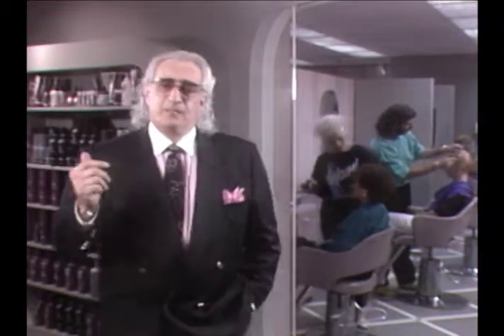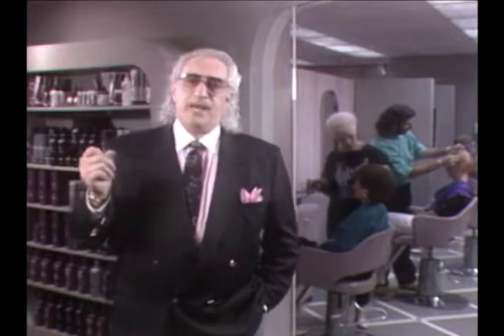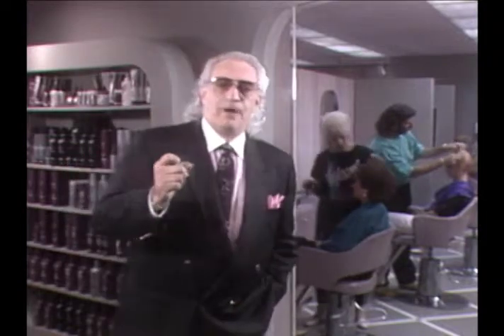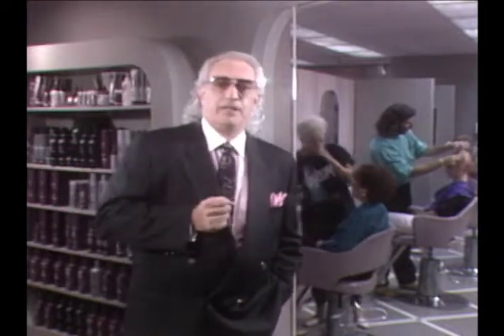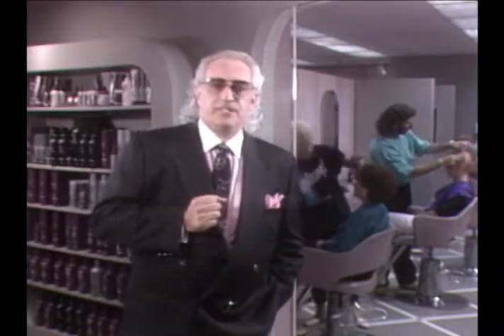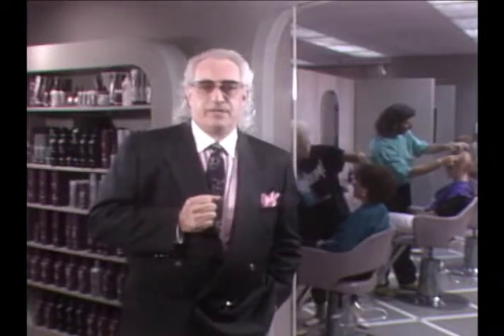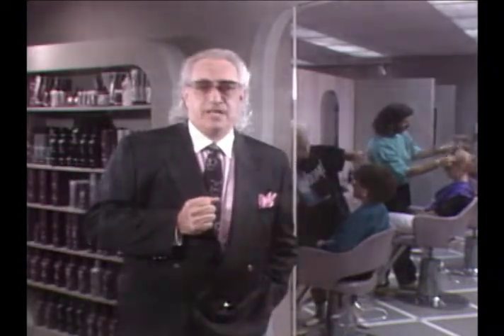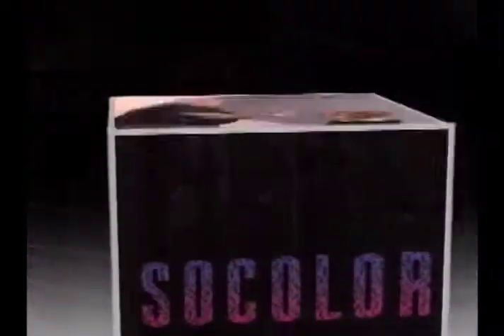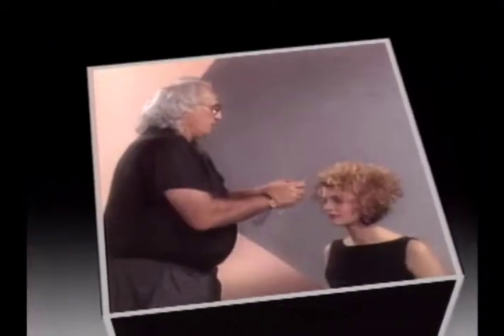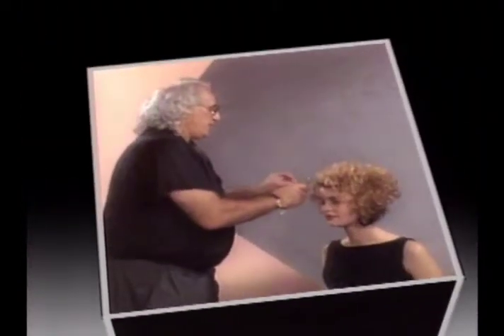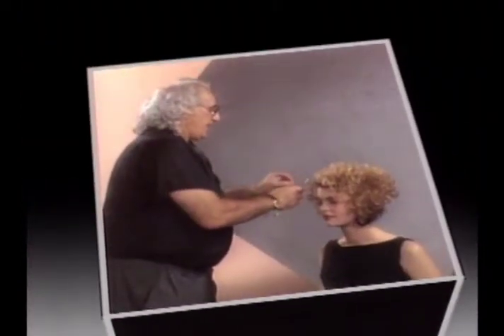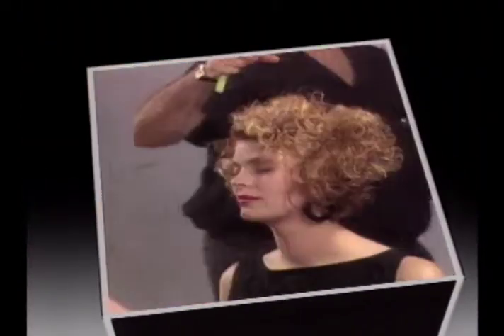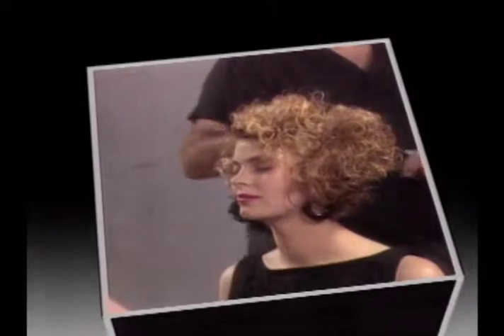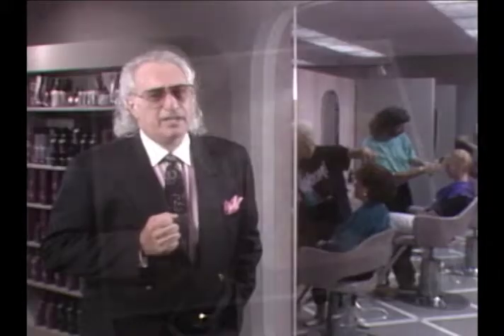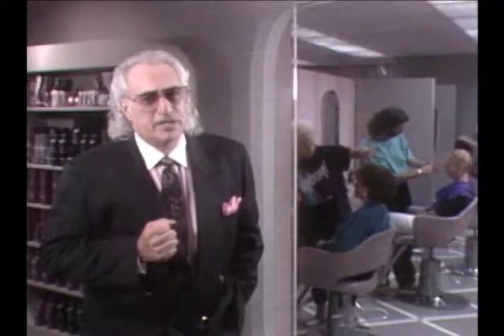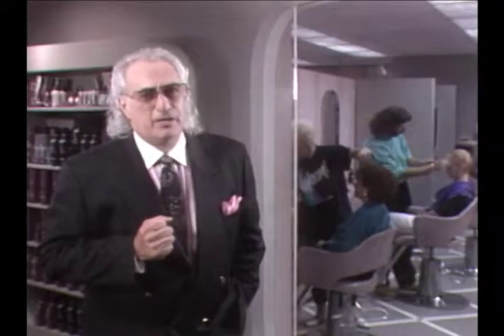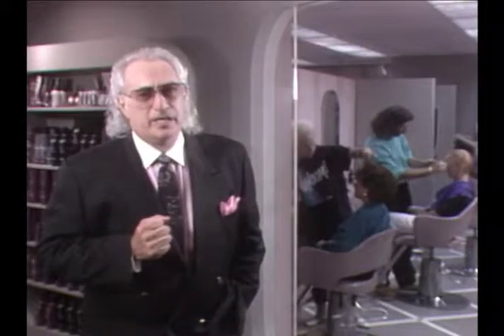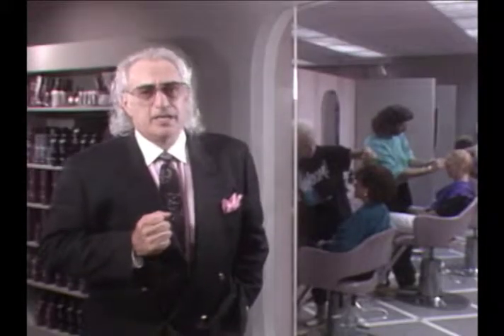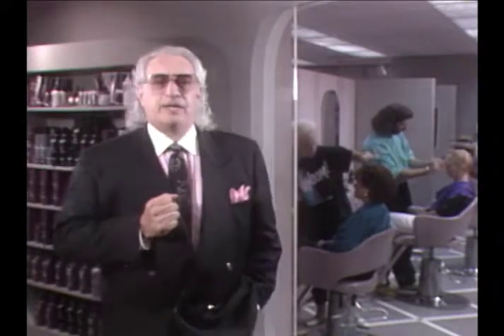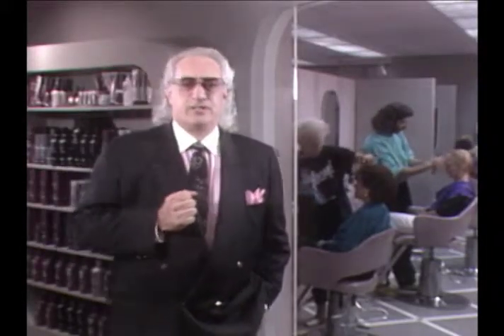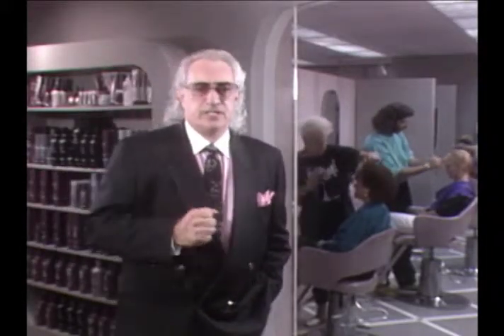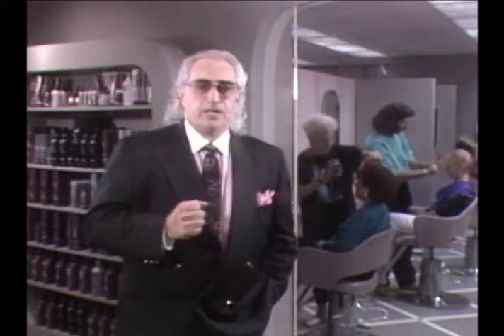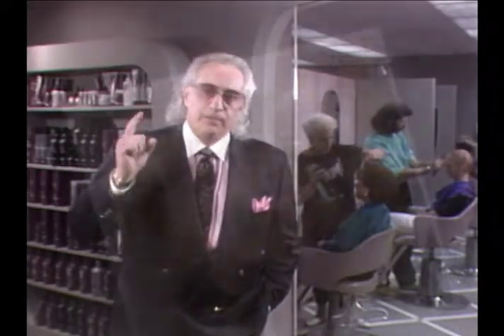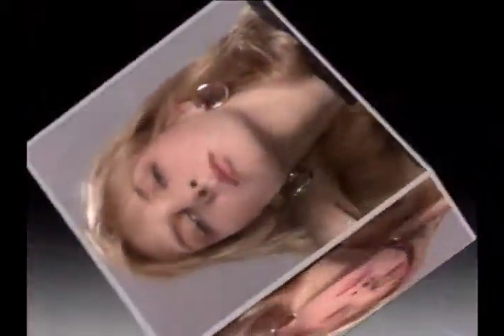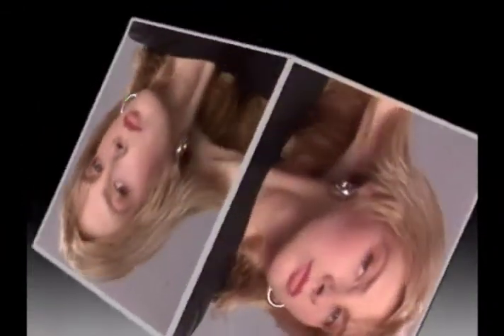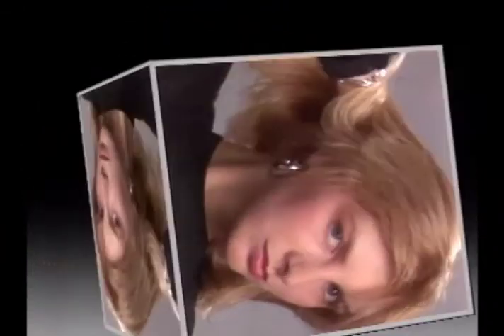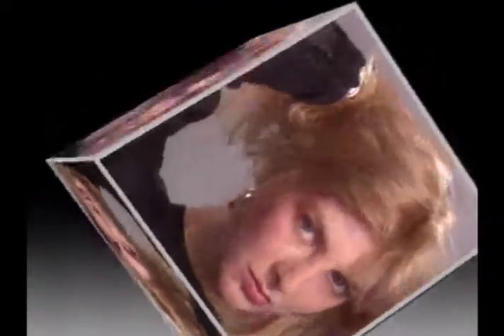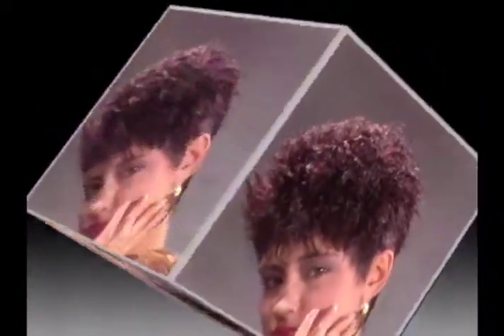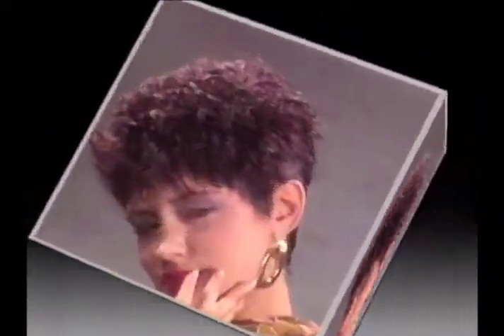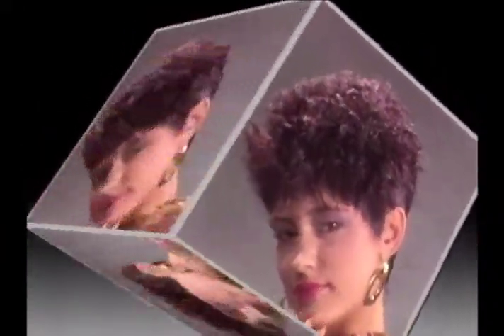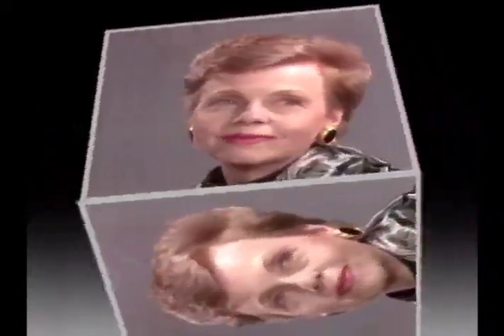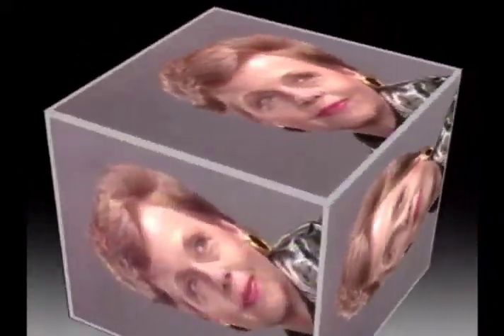Believe me, I know. I'm Arnold Miller, the president of Matrix, and I've been a hairdresser all my life. I know that nothing builds client loyalty like hair coloring services — the incredible loyalty of clients who come back to you, the expert, as many as 12 times a year.